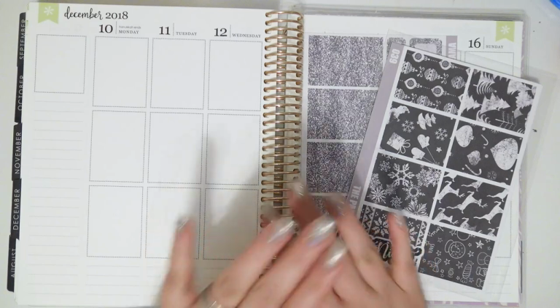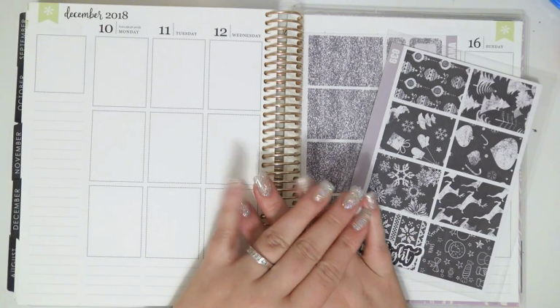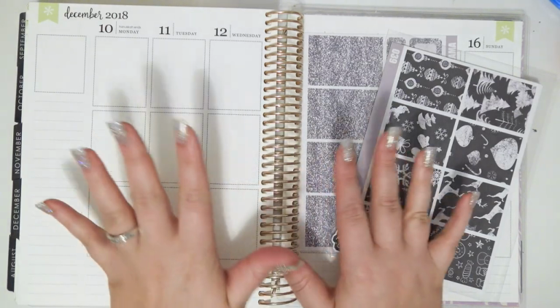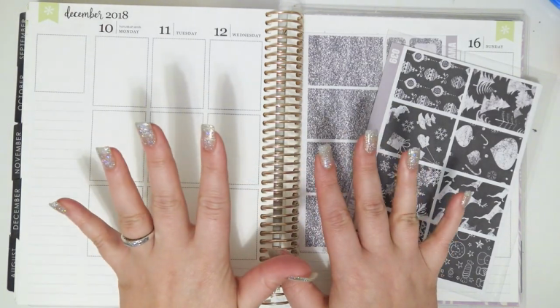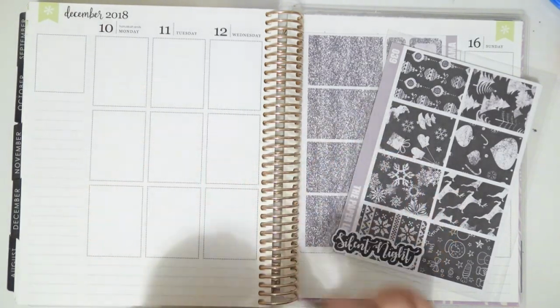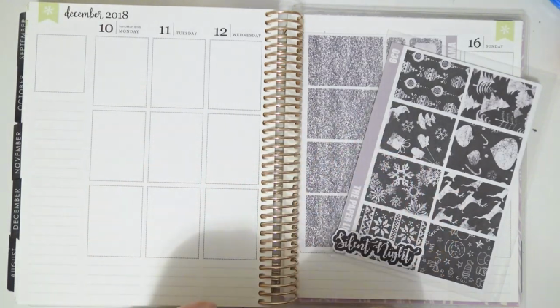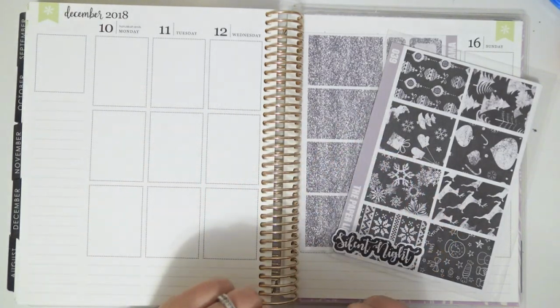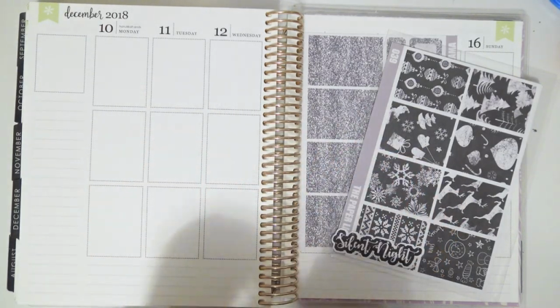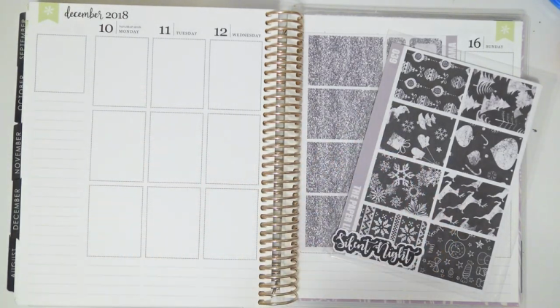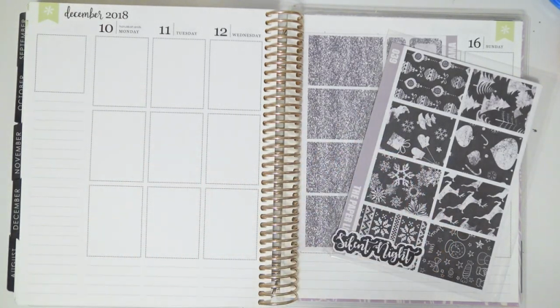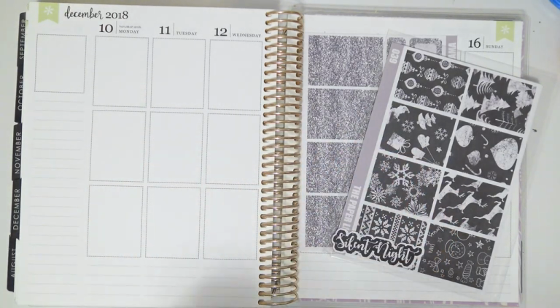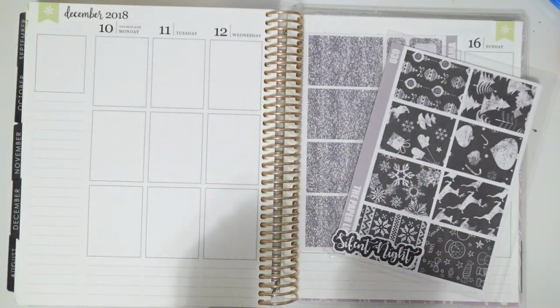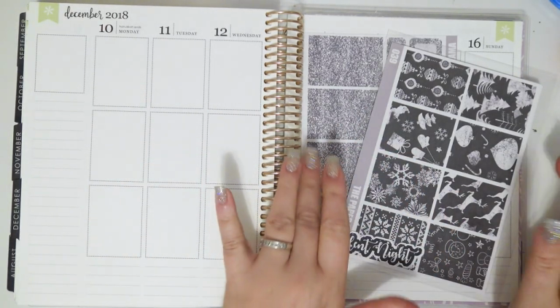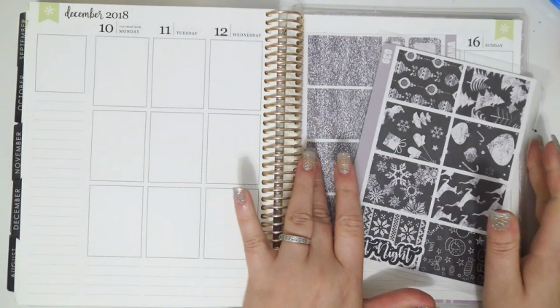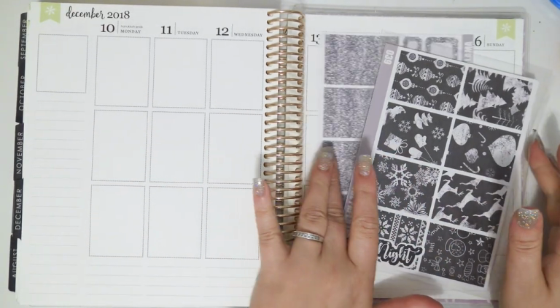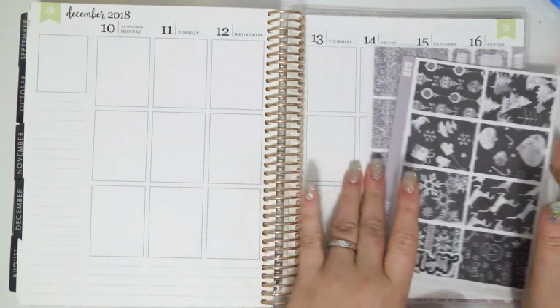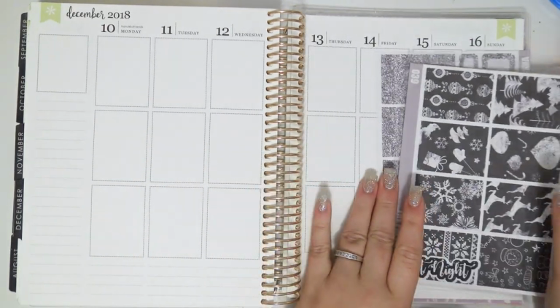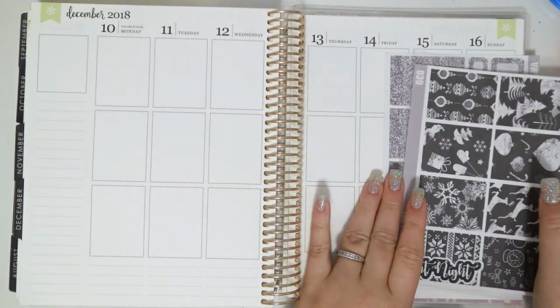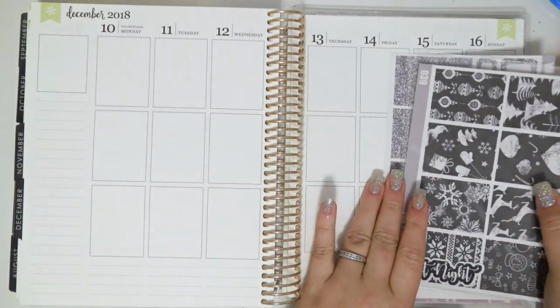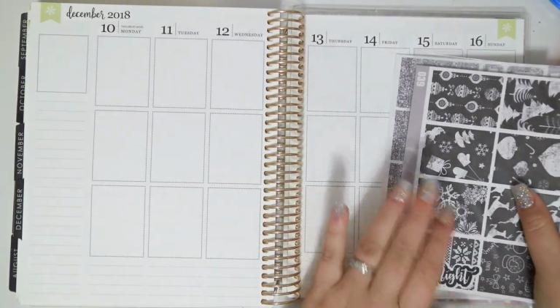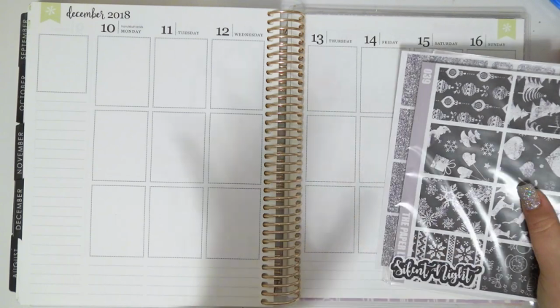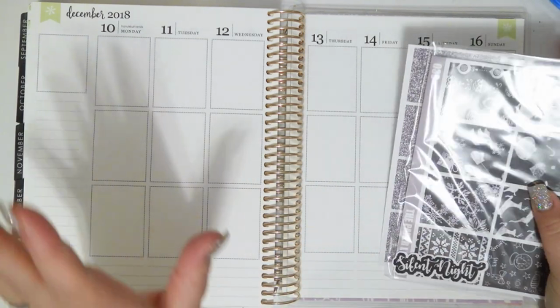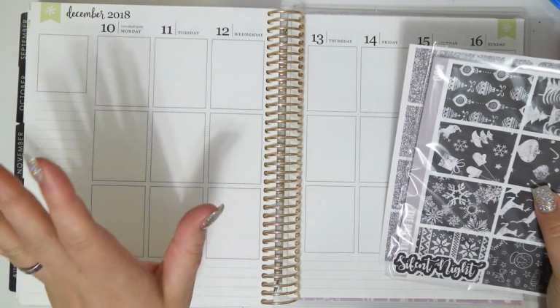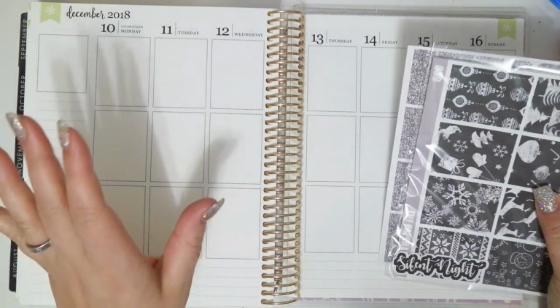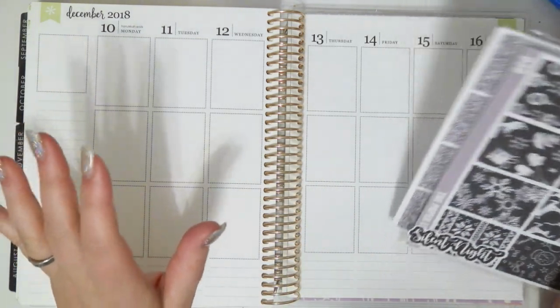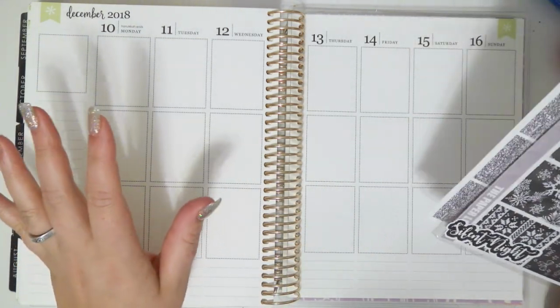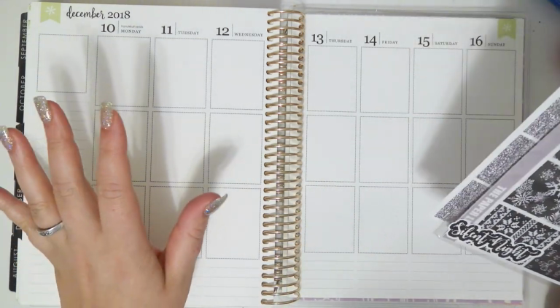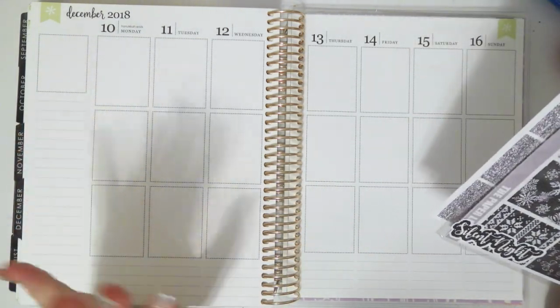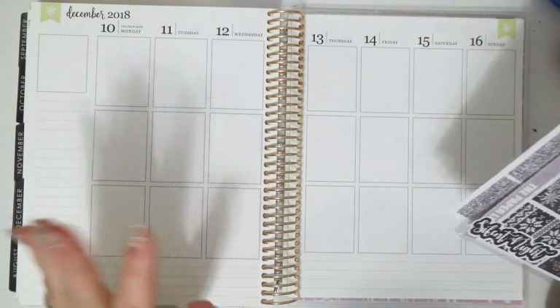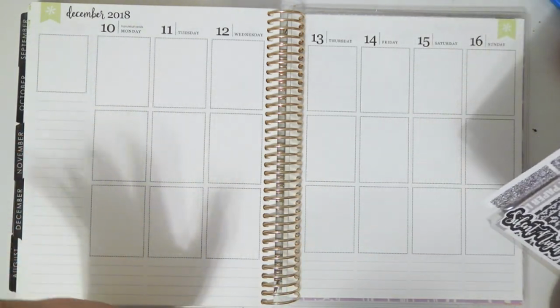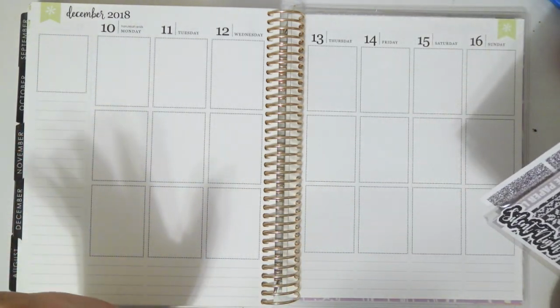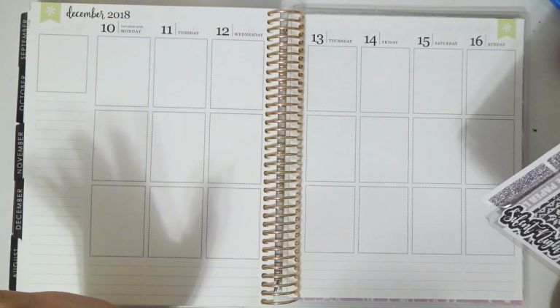Hey everybody, welcome back to my channel. Today I'm going to be doing a rewind plan with me in my Erin Condren.